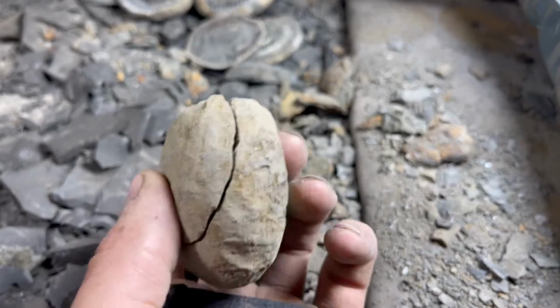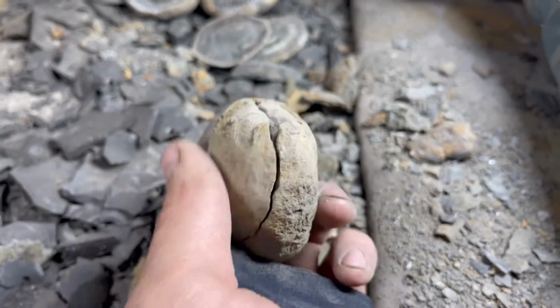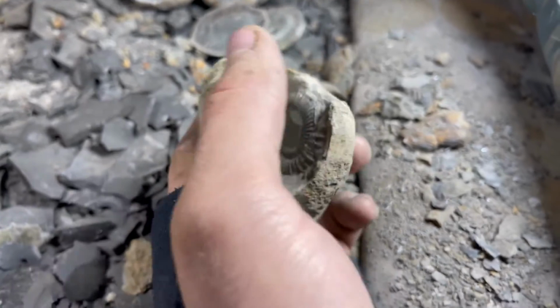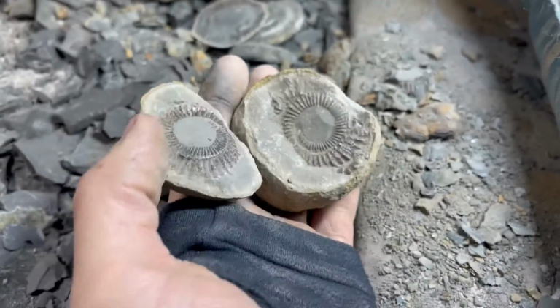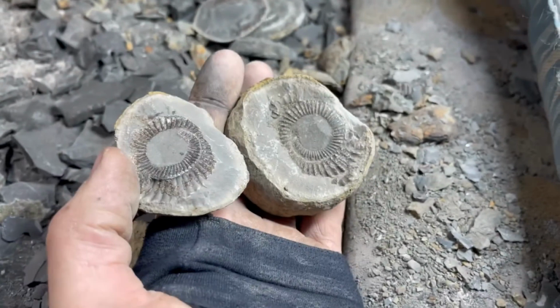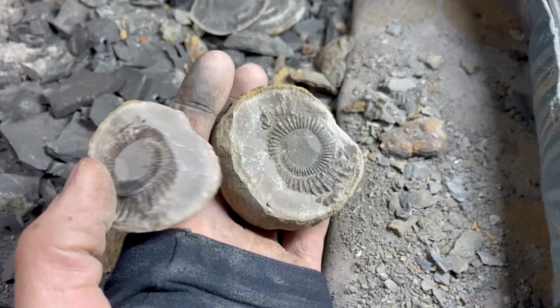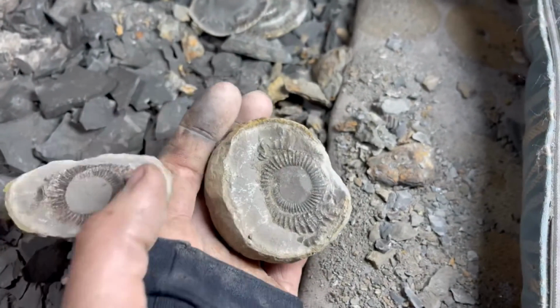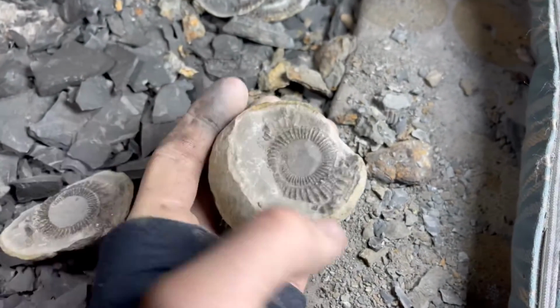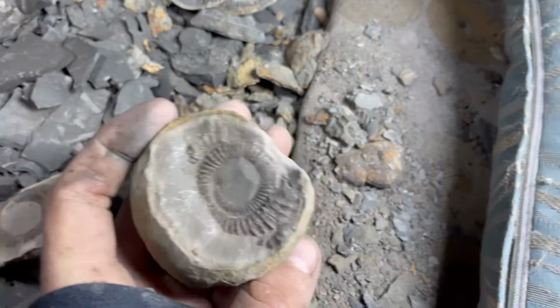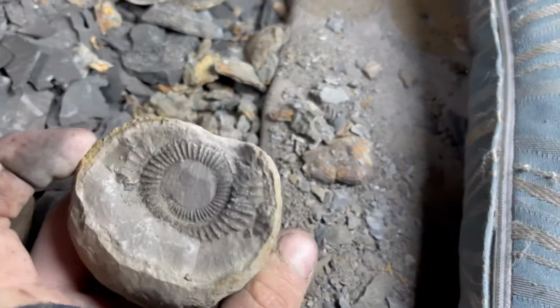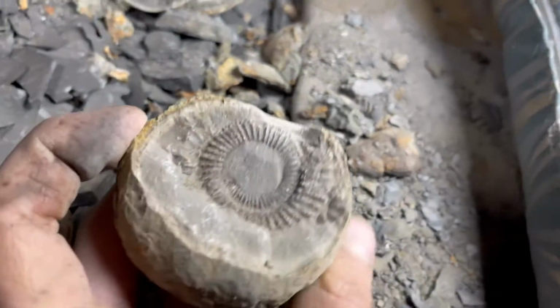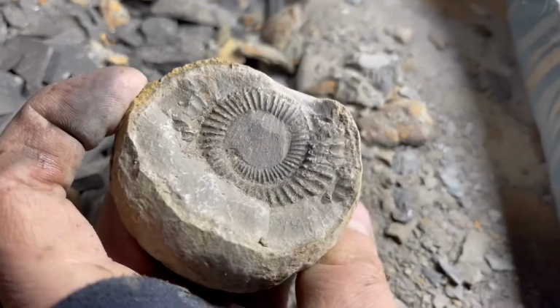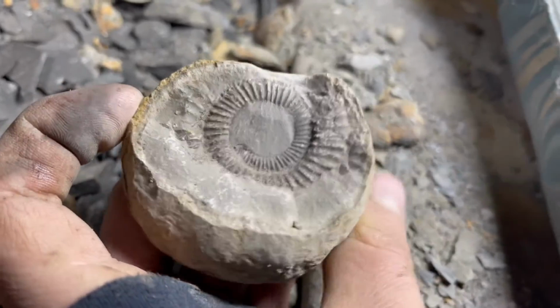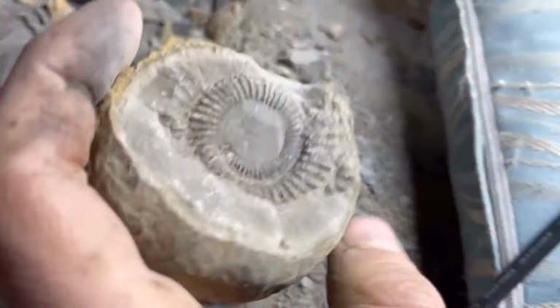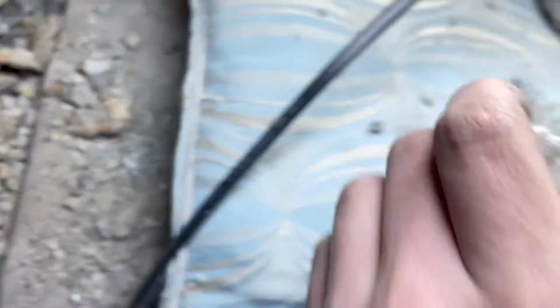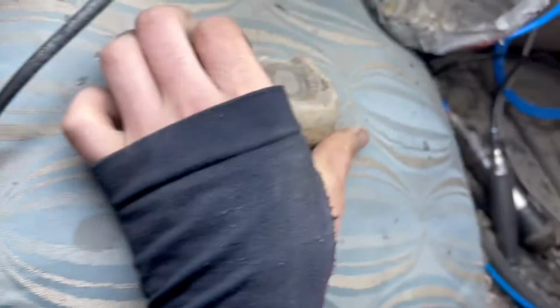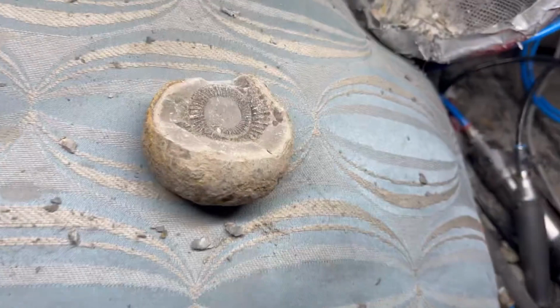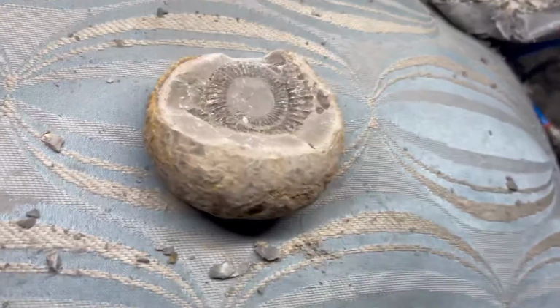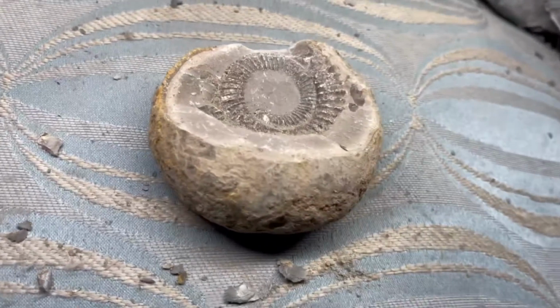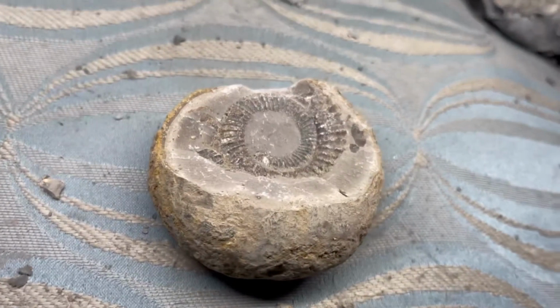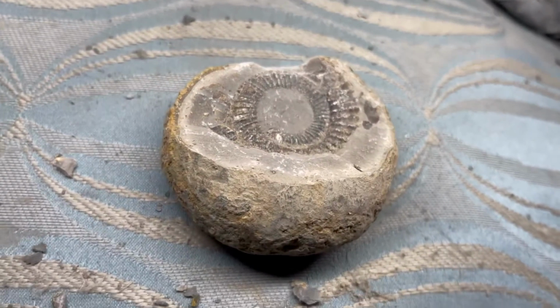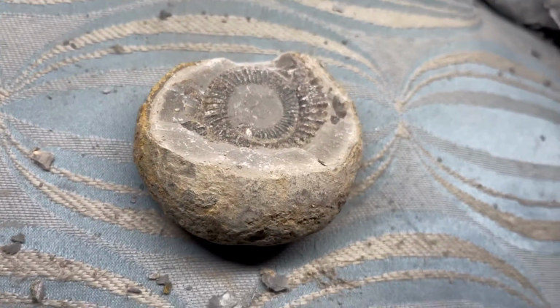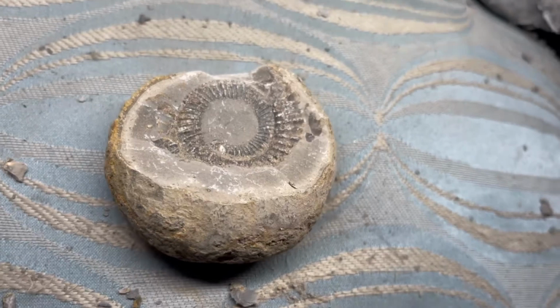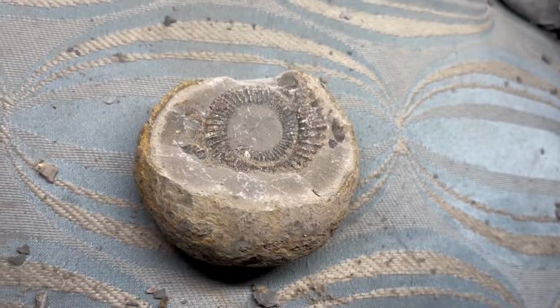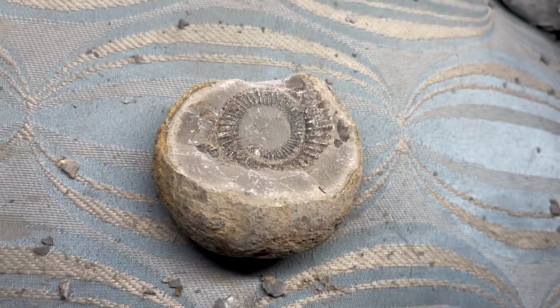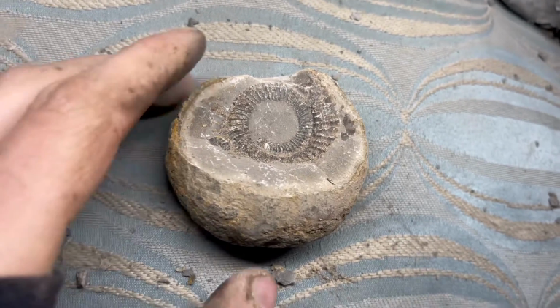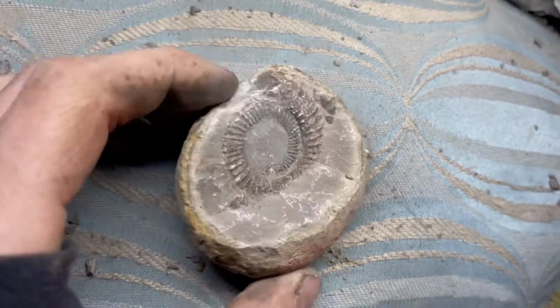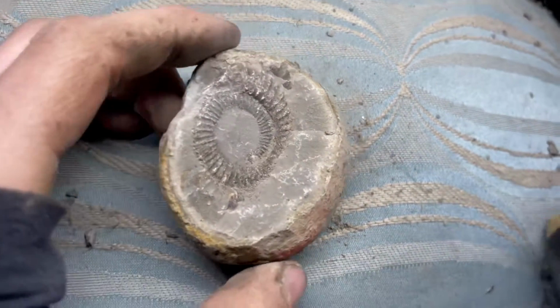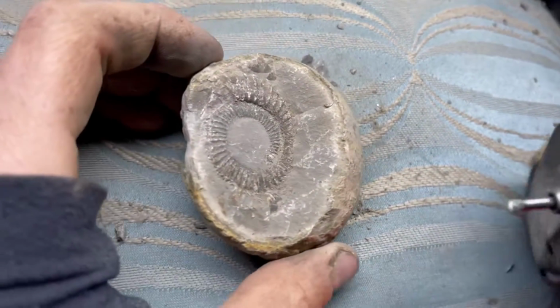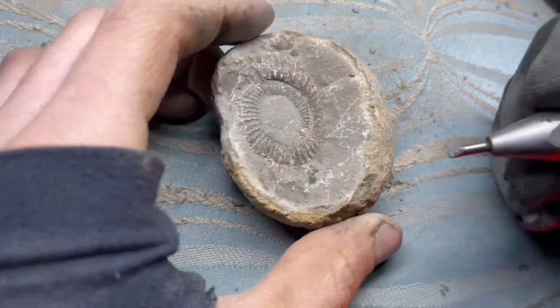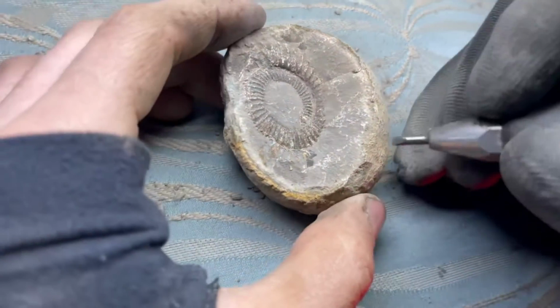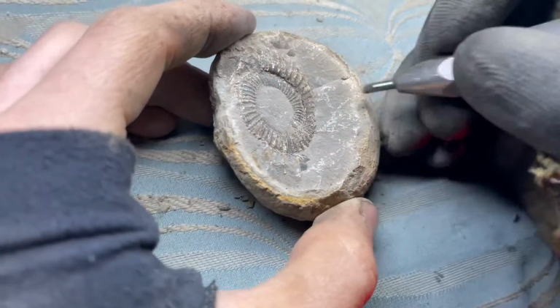This is the ammonite specimen we've chosen to prepare today. We've also got the edge of the ammonite to expose, so we're going to remove some of the limestone around that as well as remove the limestone from the center of the ammonite.